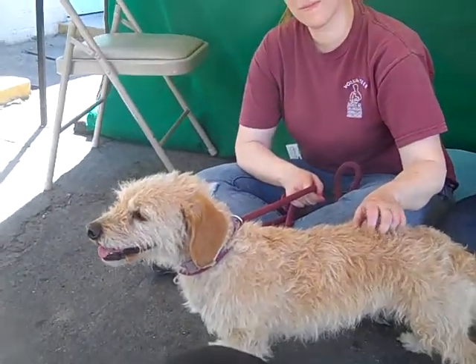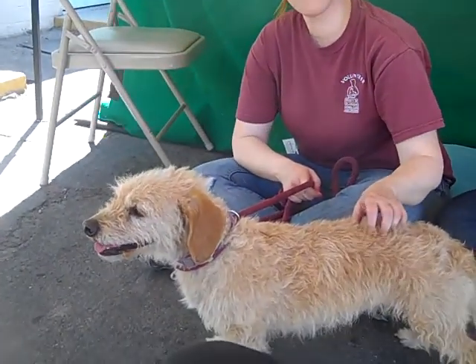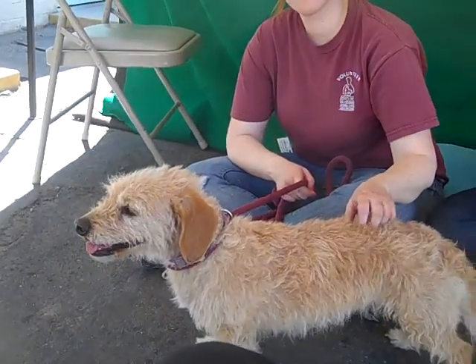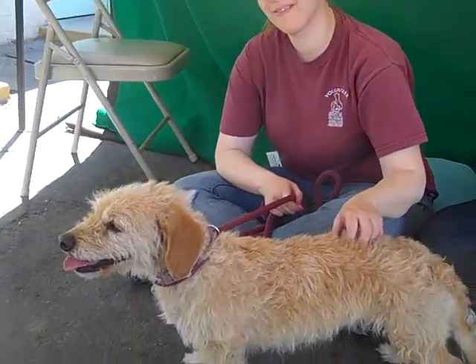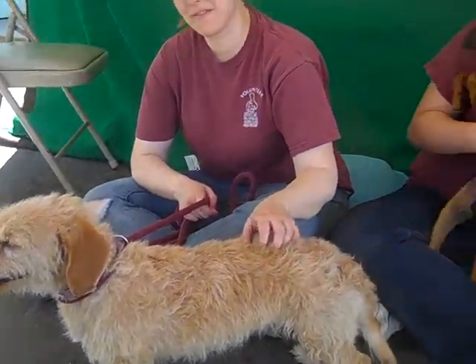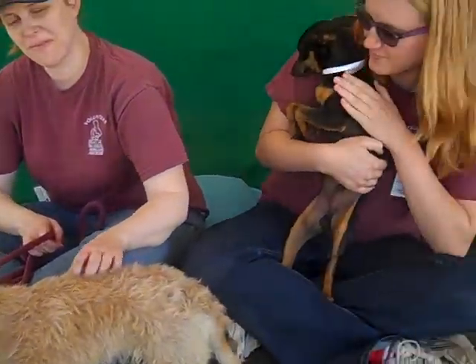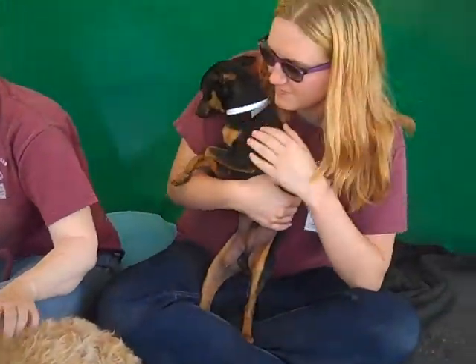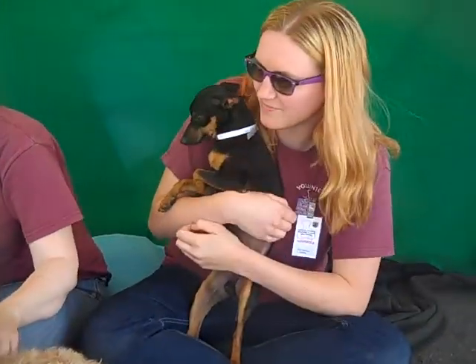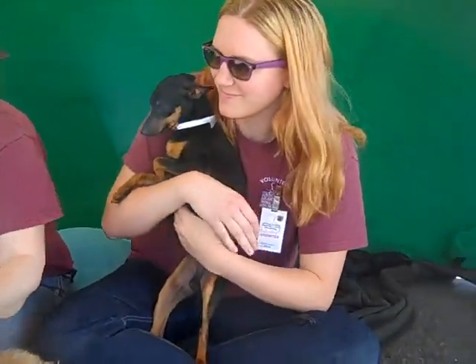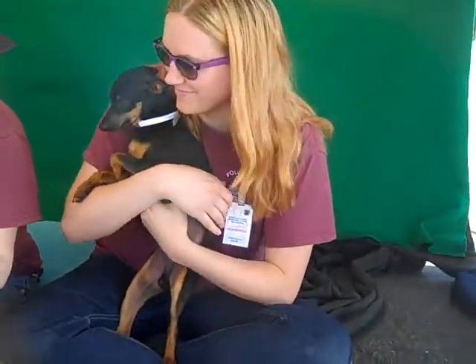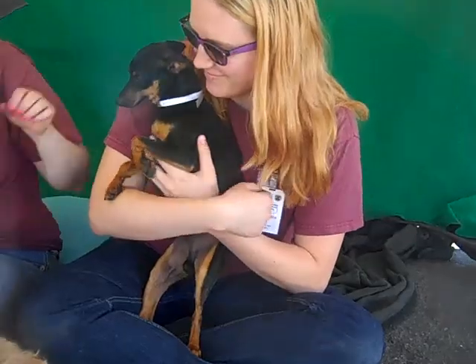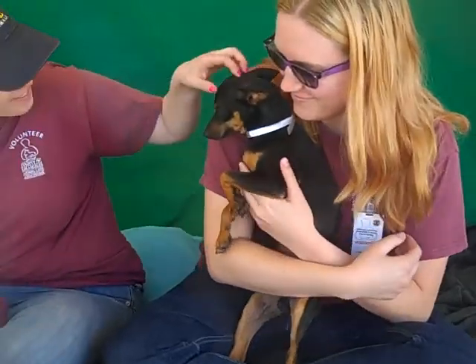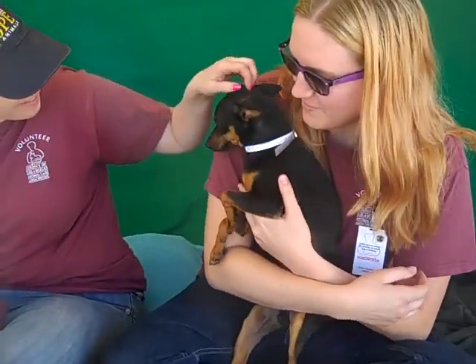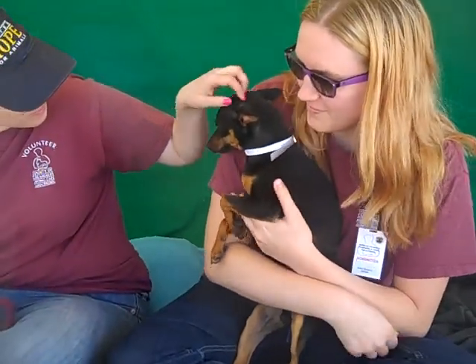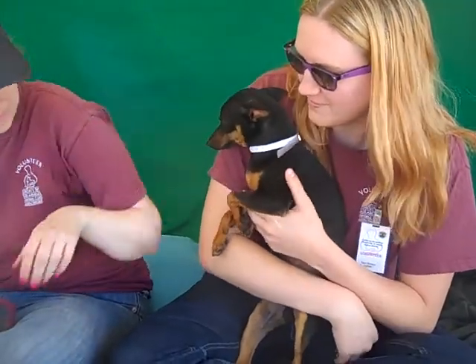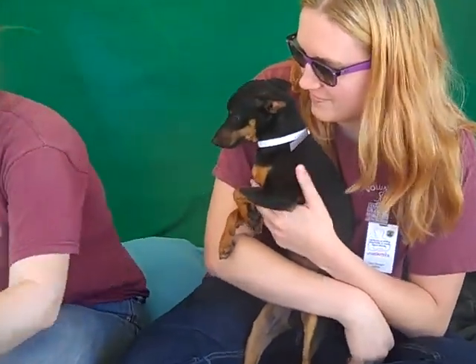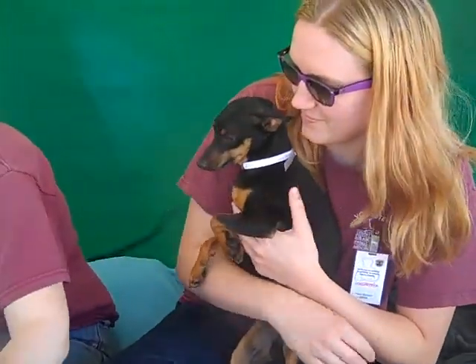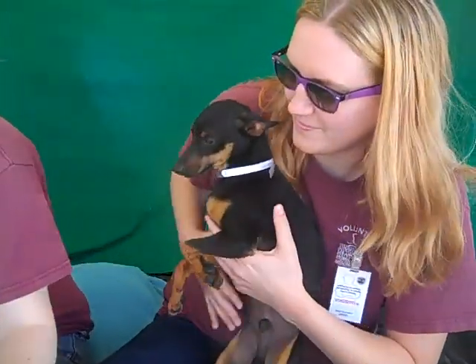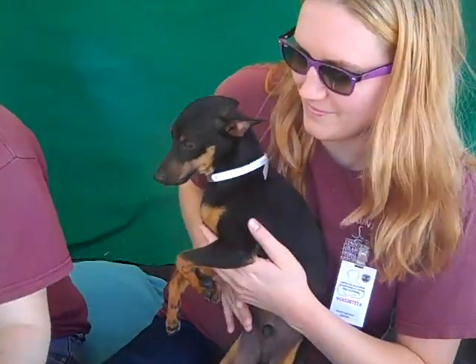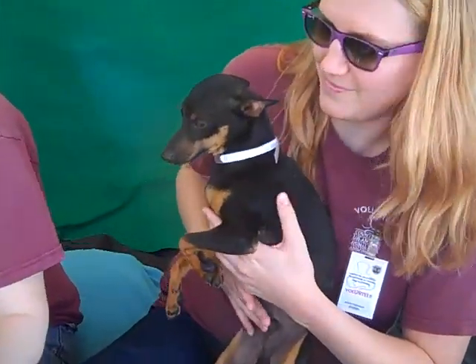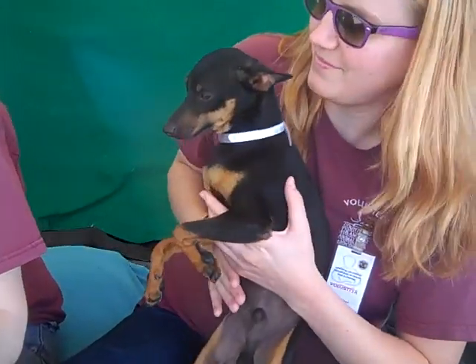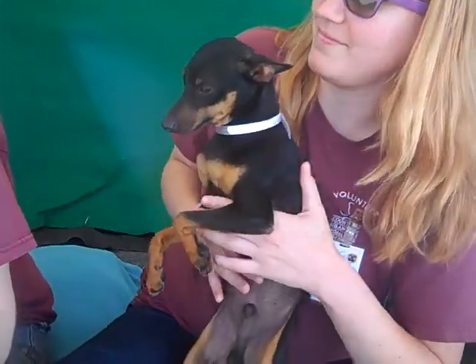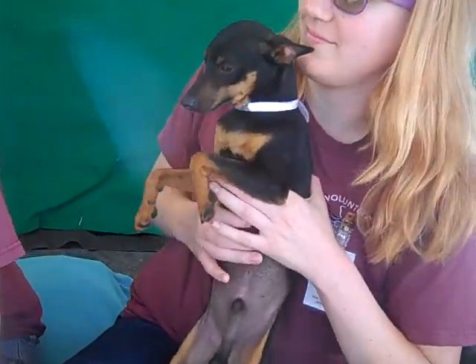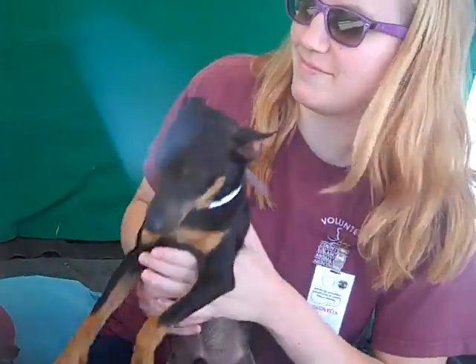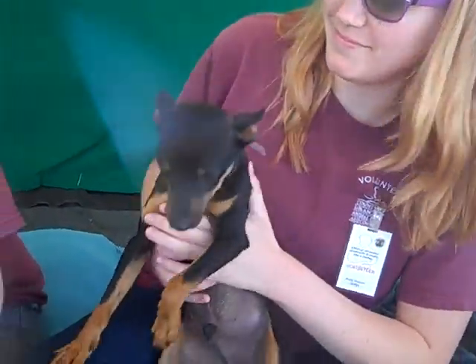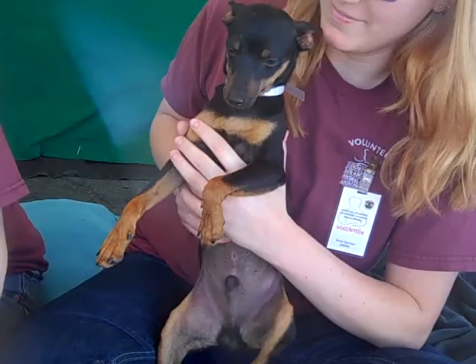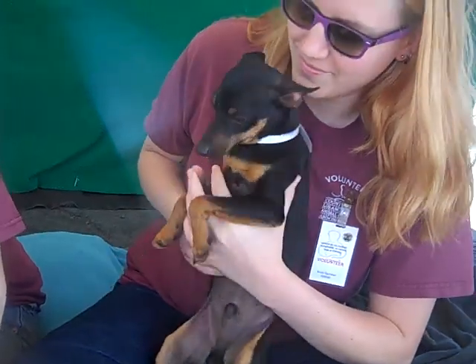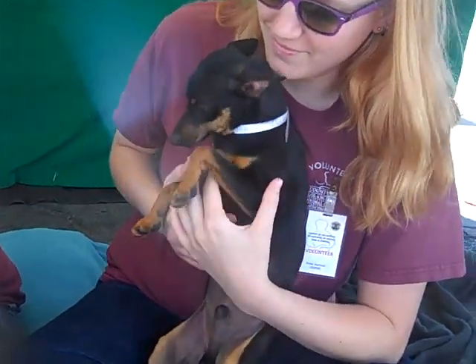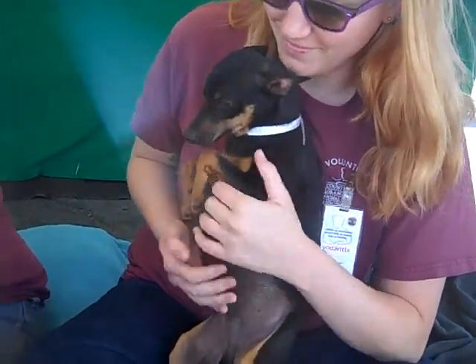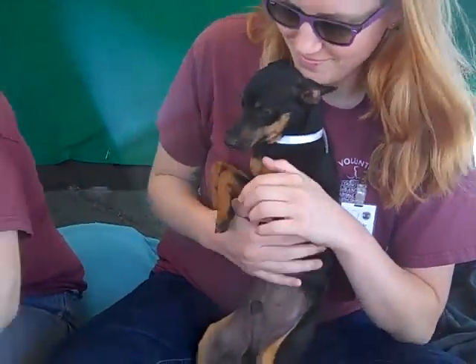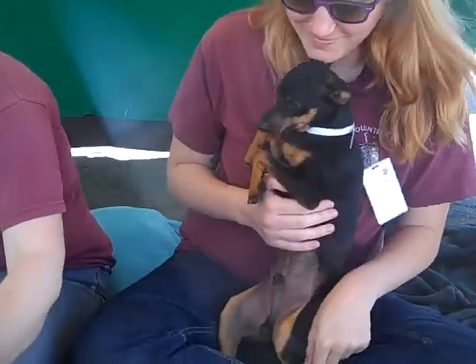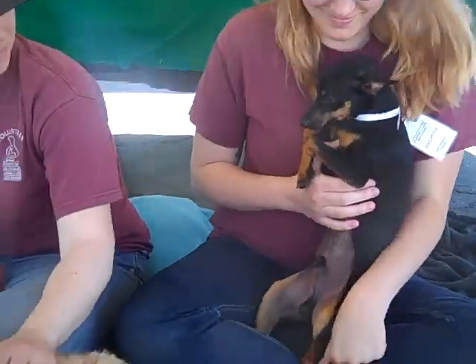They really are quite bonded. Heathcliff especially seems quite attached to and eager to be near Charlotte. They're sweetie pies.